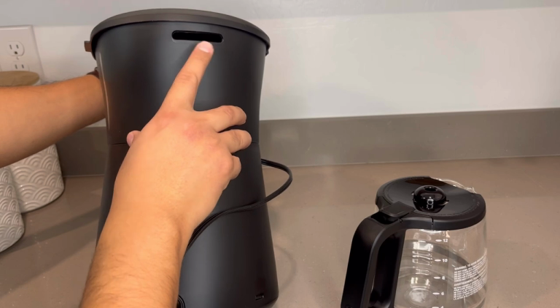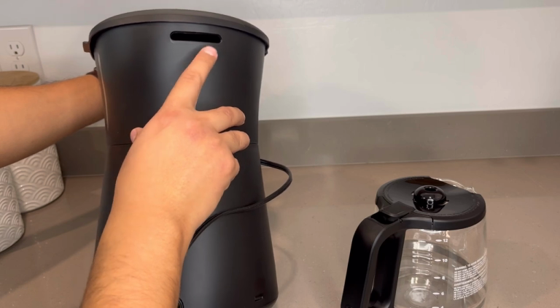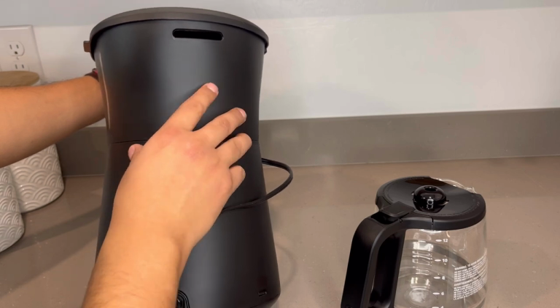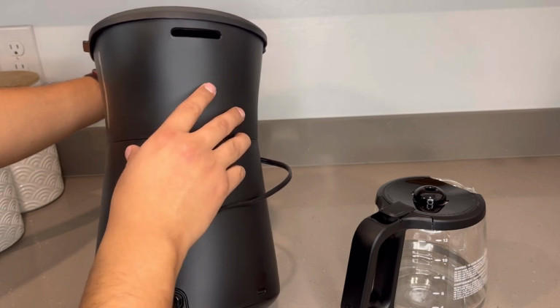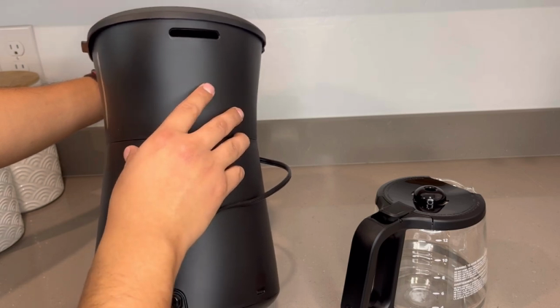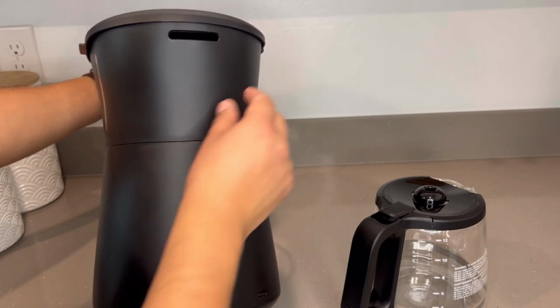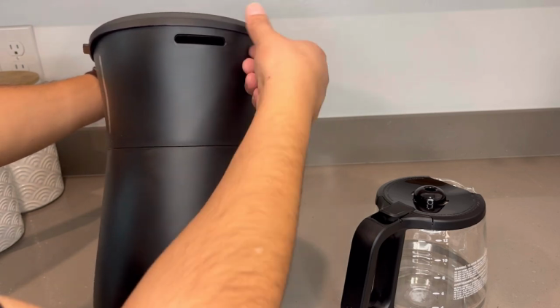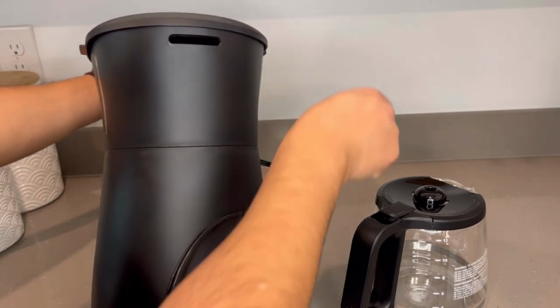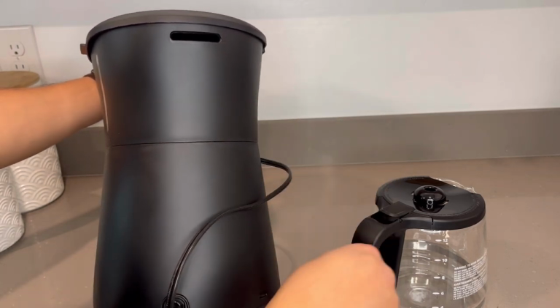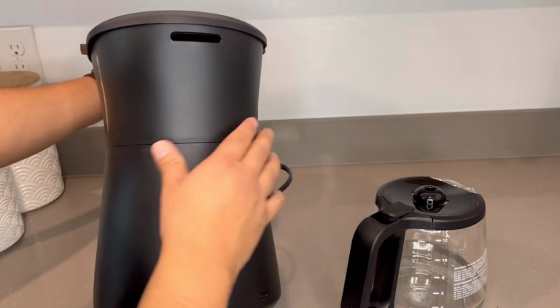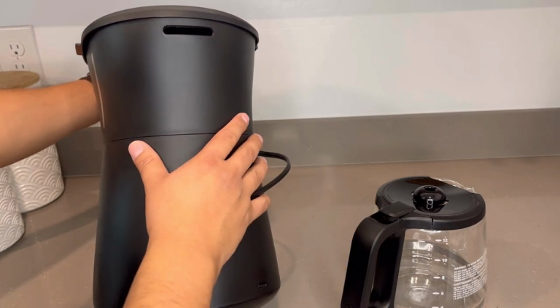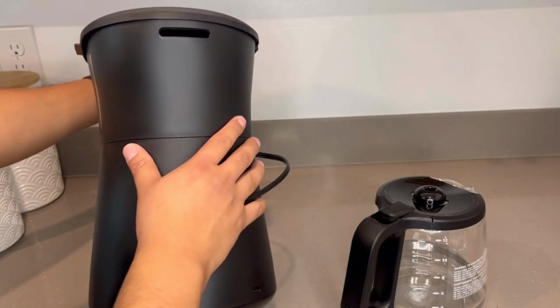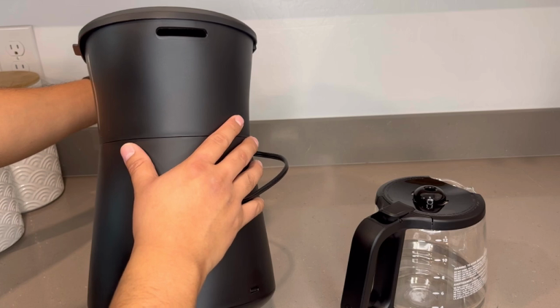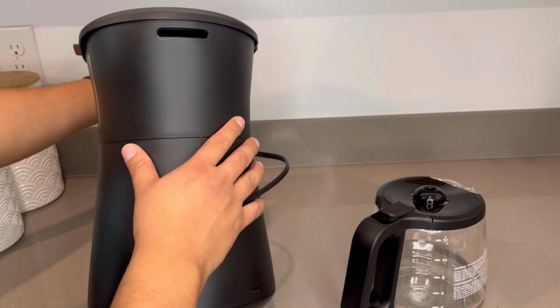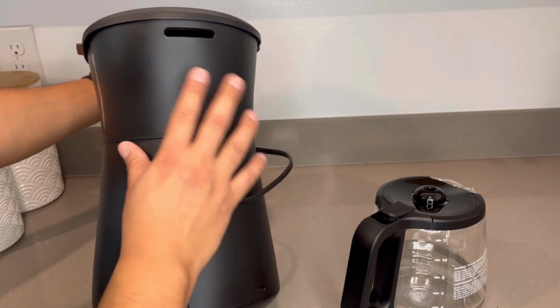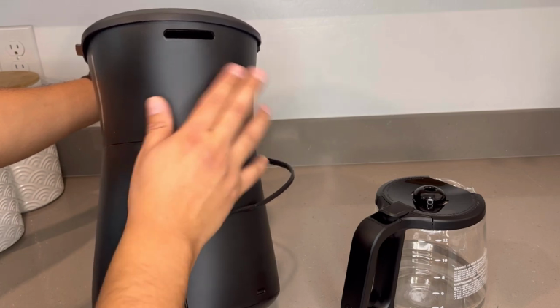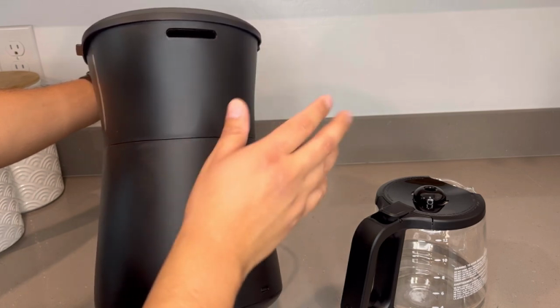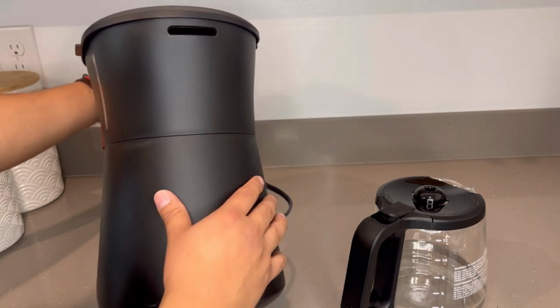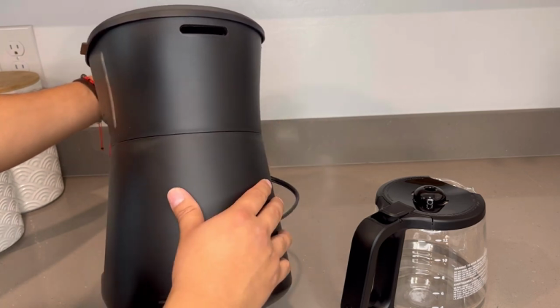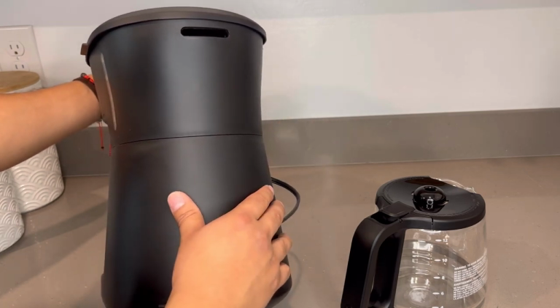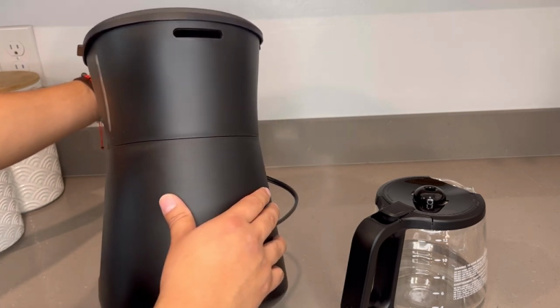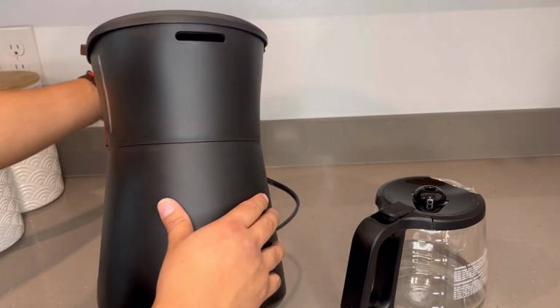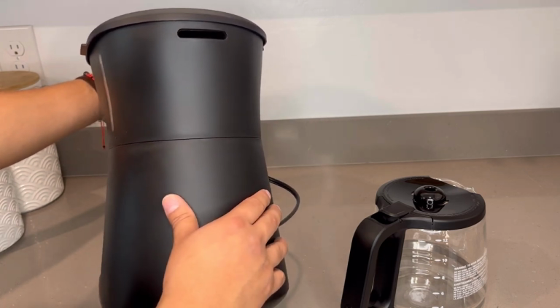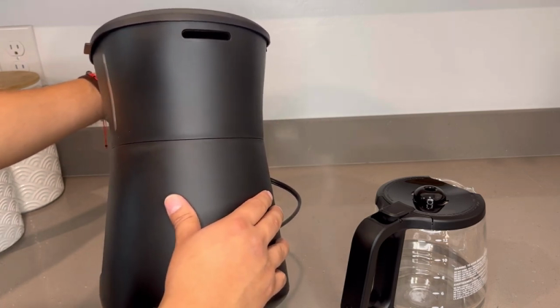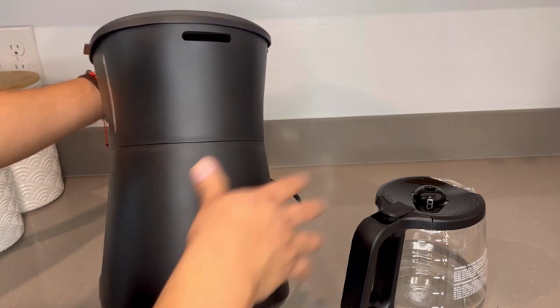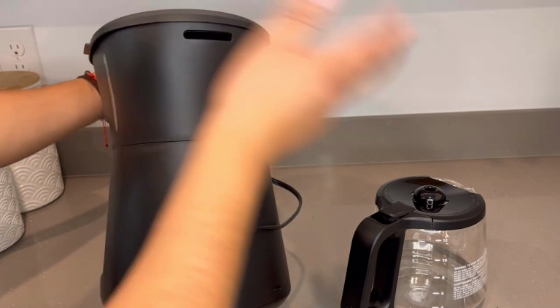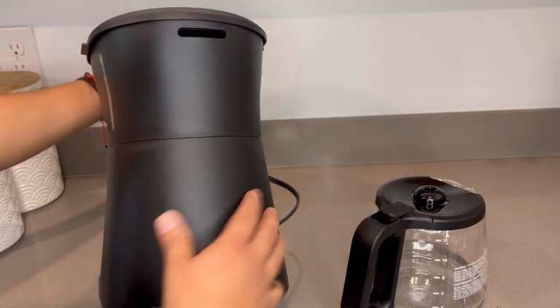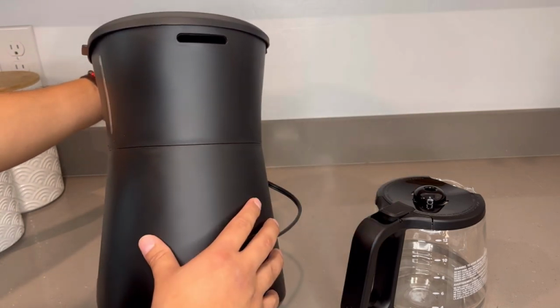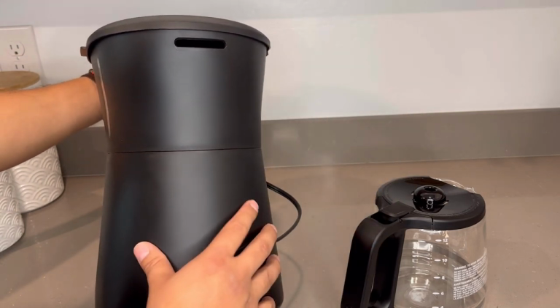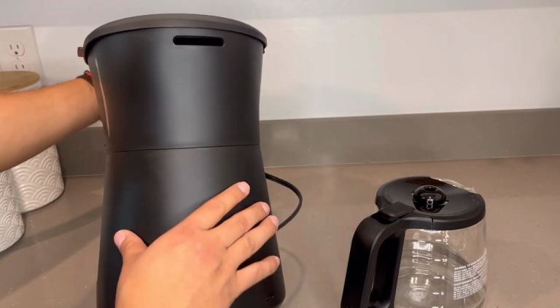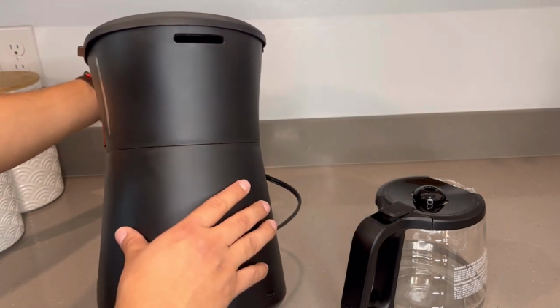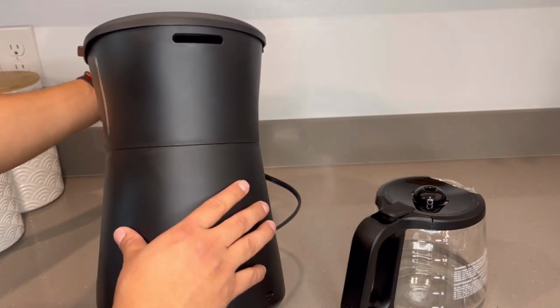To some of you that's not going to be a huge issue, but my concern was that dust might get in there or whatever. I guess if you're wiping it down after every use, you're not going to have any issue with it.